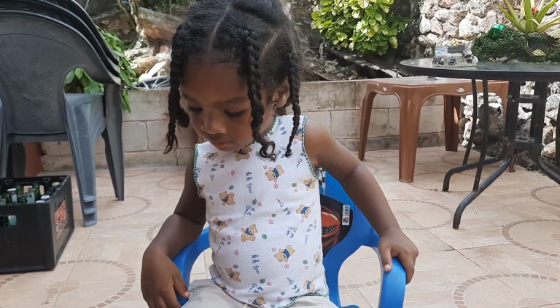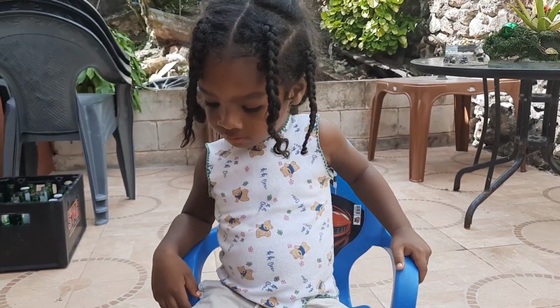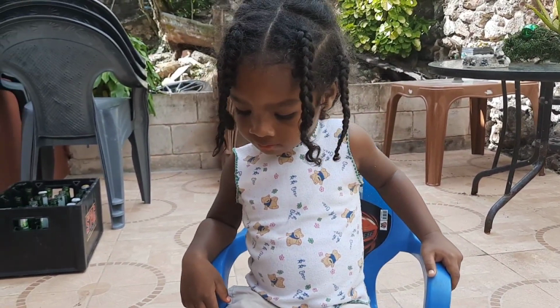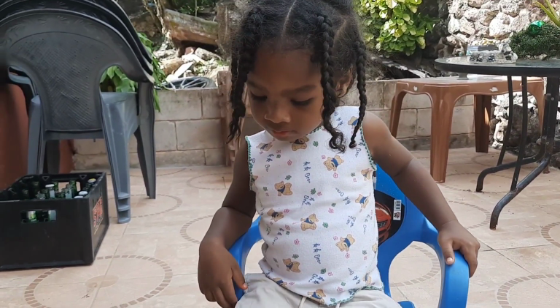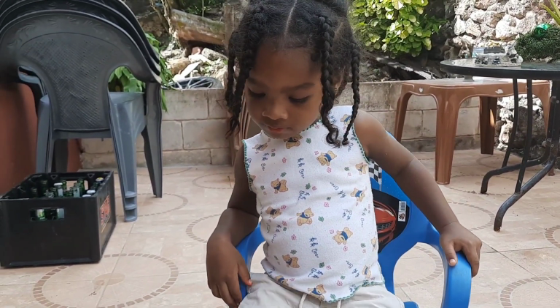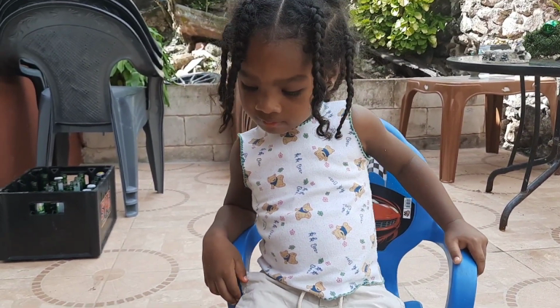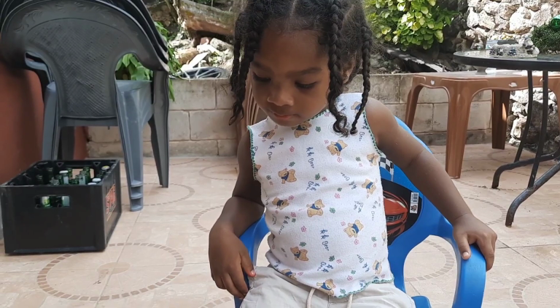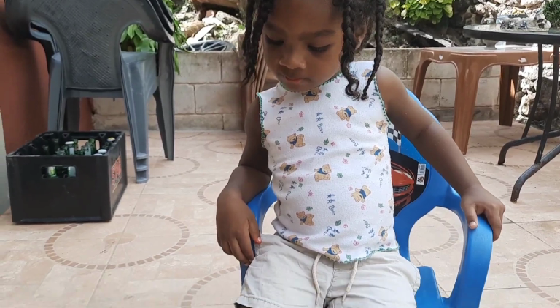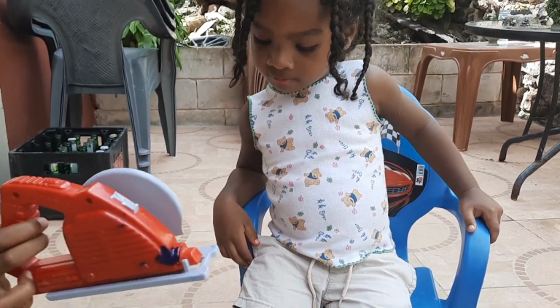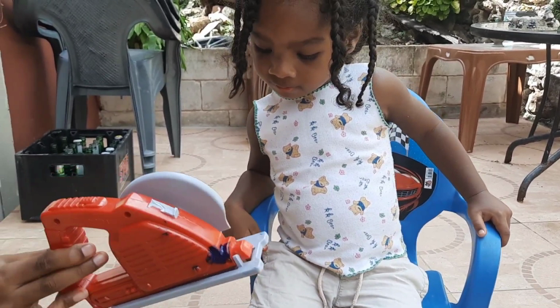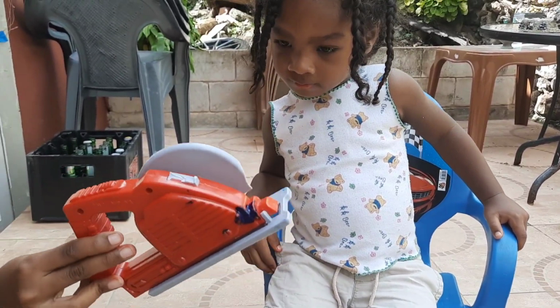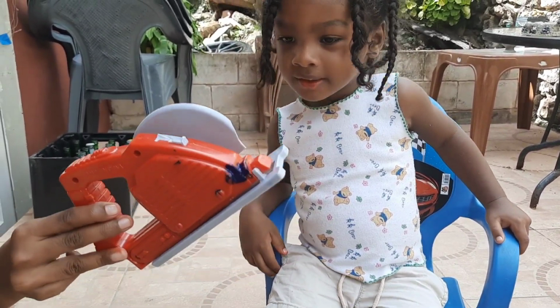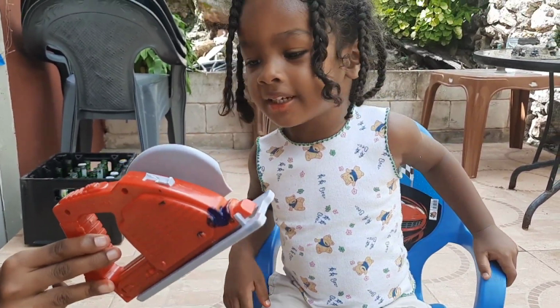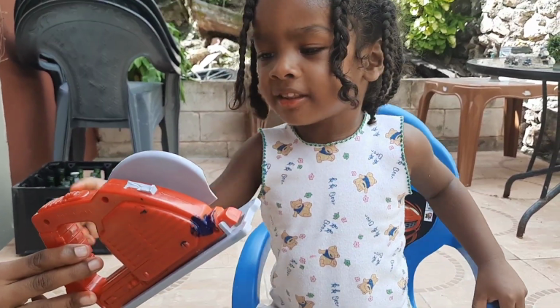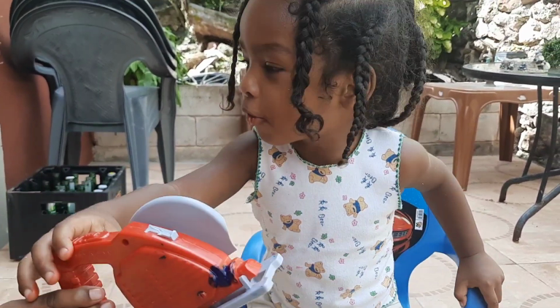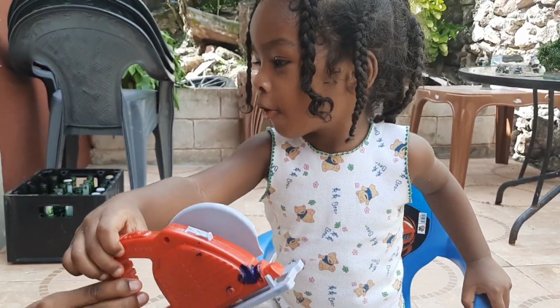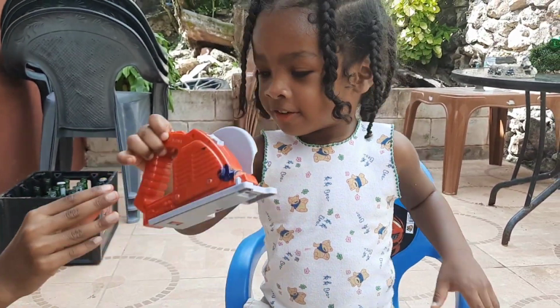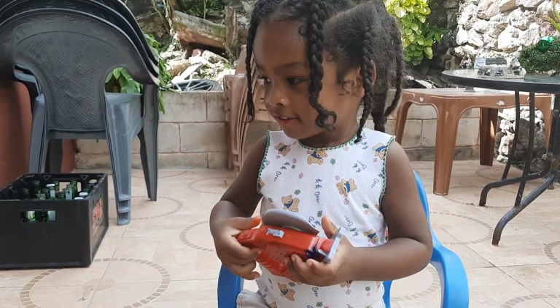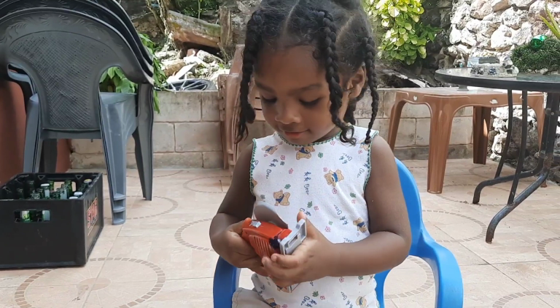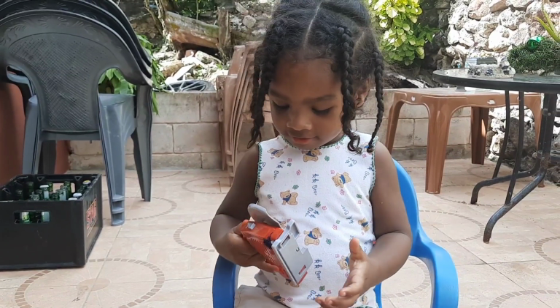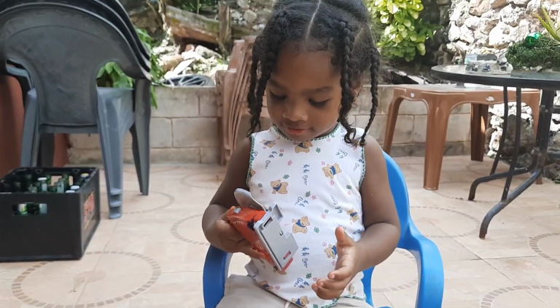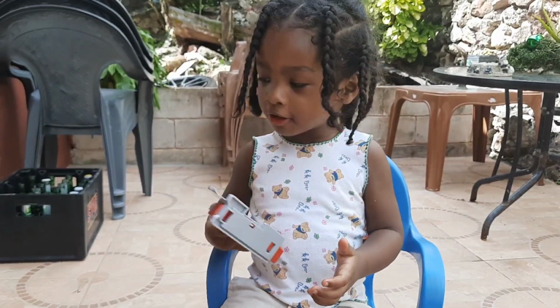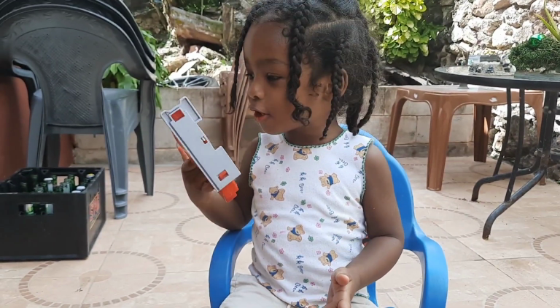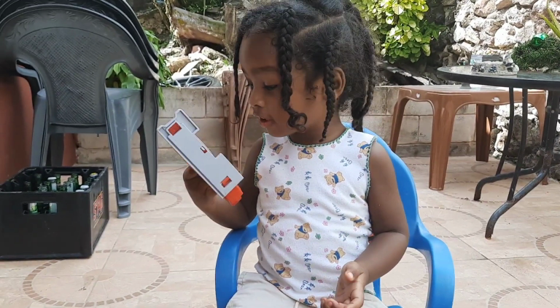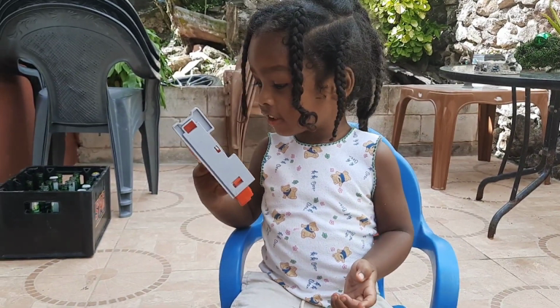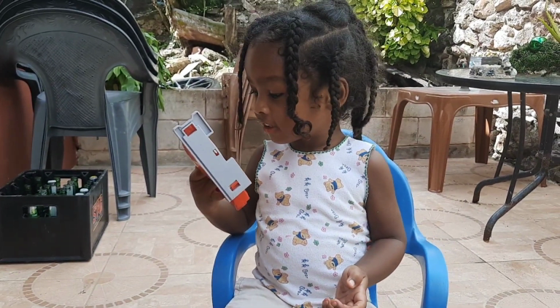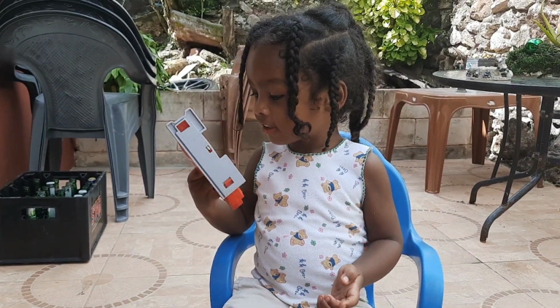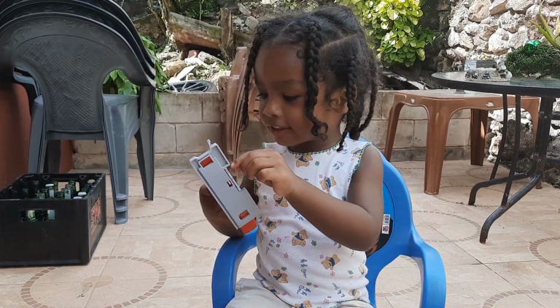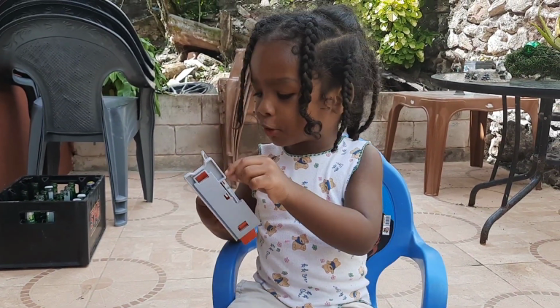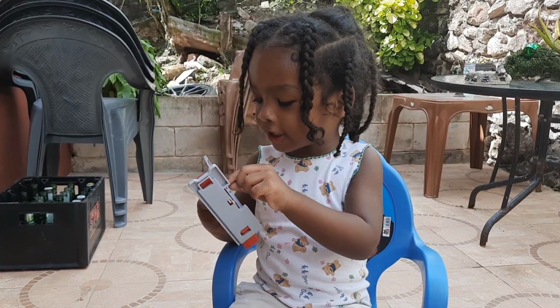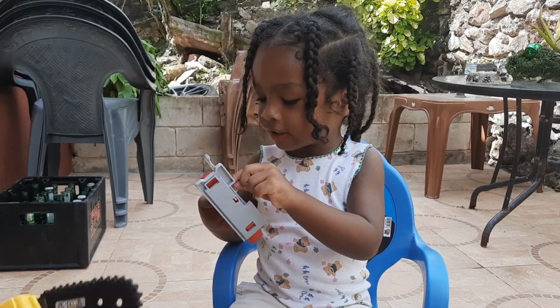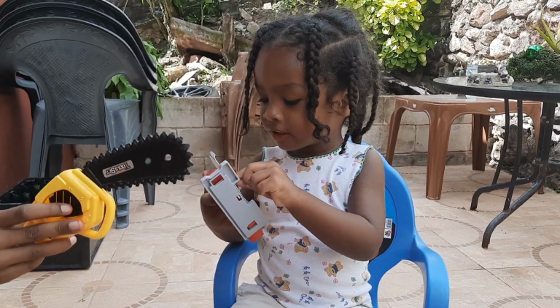Okay Zaid. What tool is that? Circle saw. Nice, good one. Yeah, you can carve out with it. Nice. It's working. Yes, it's working.